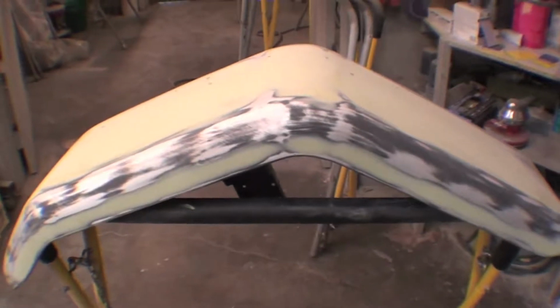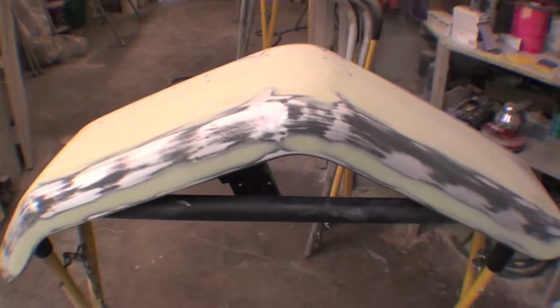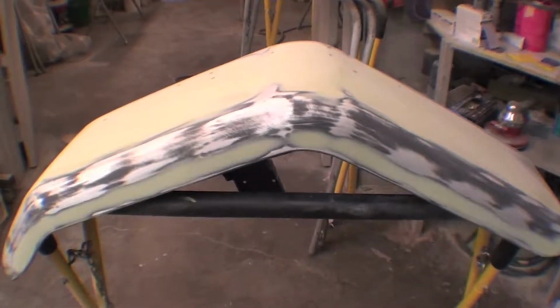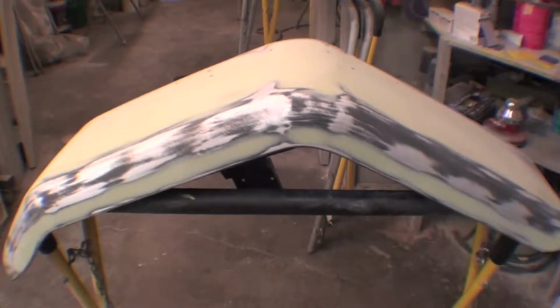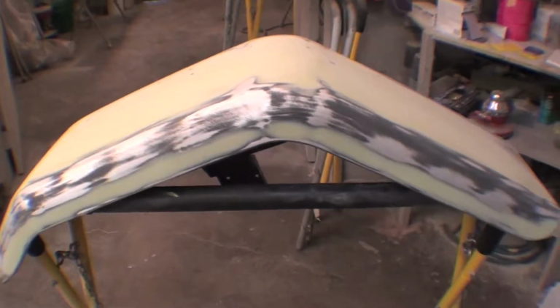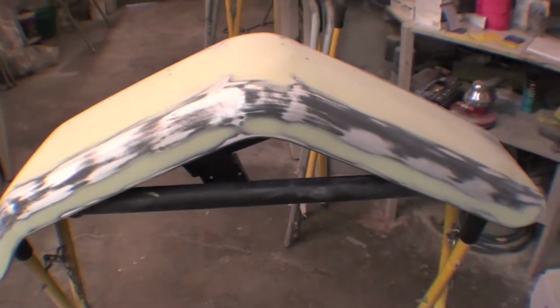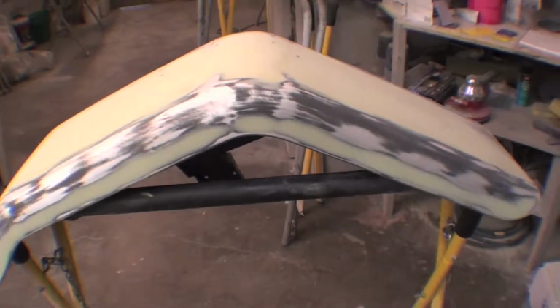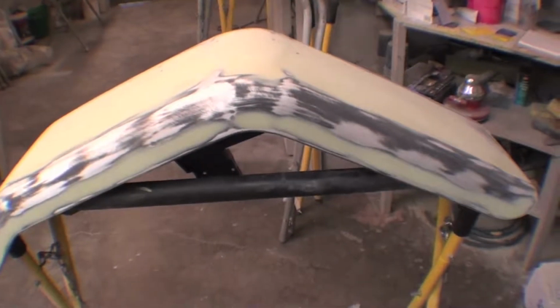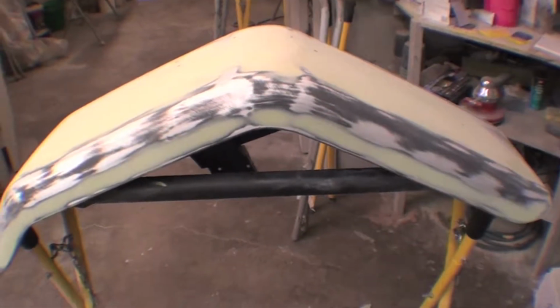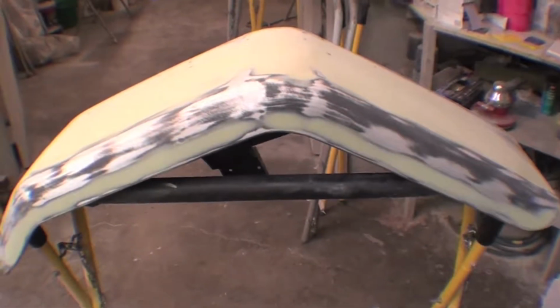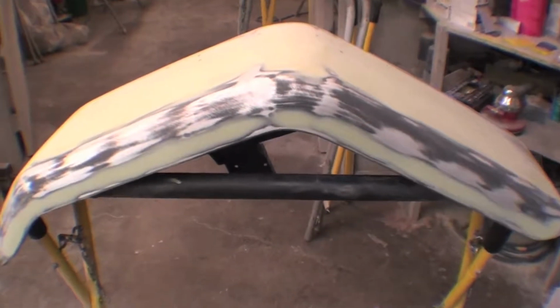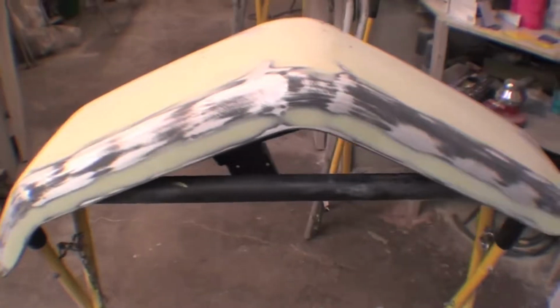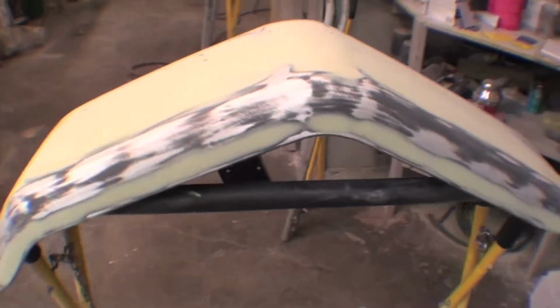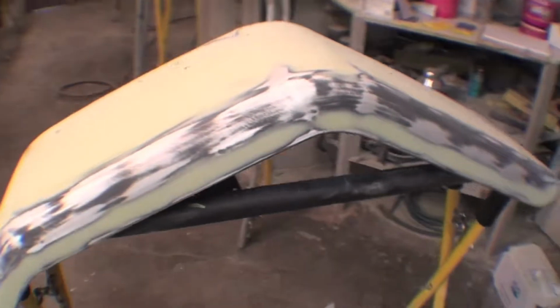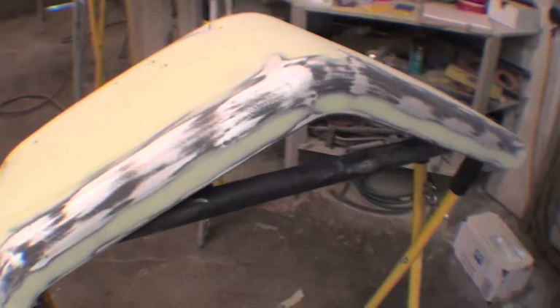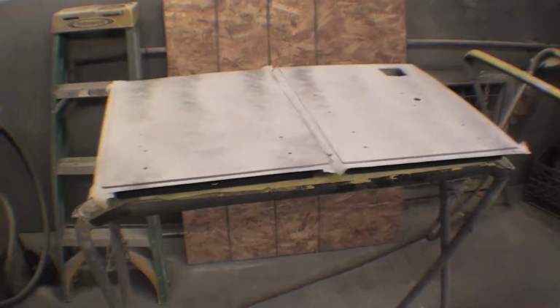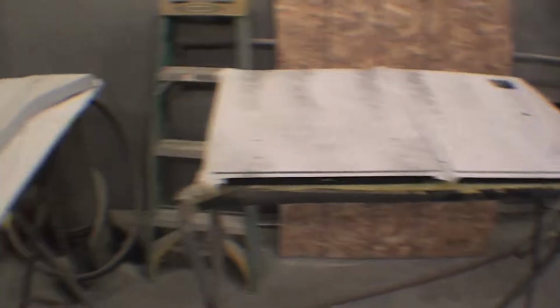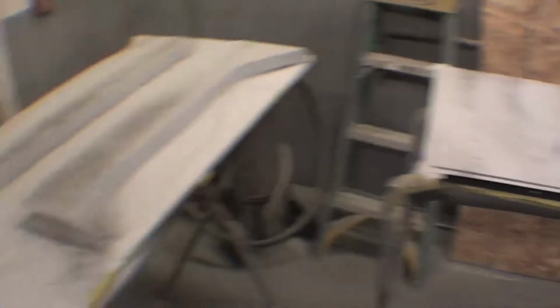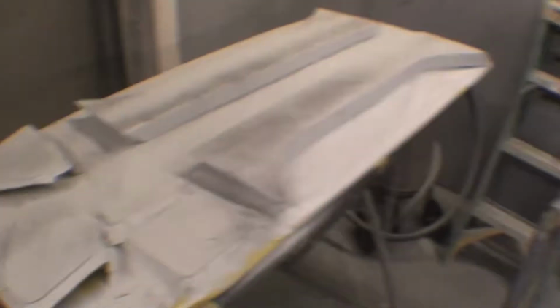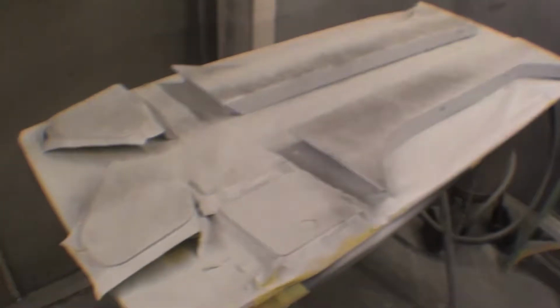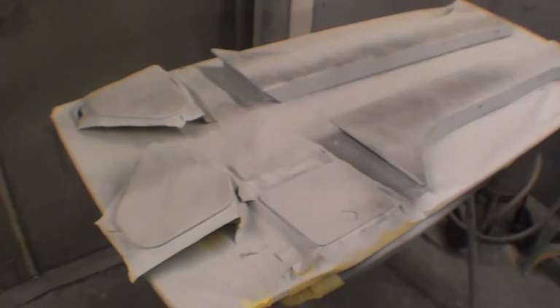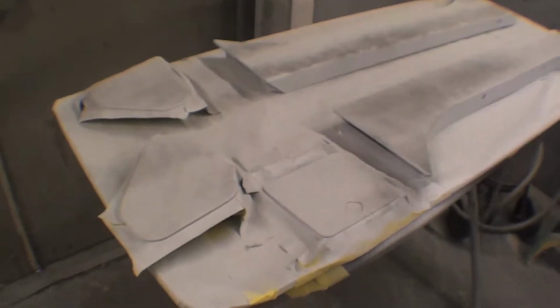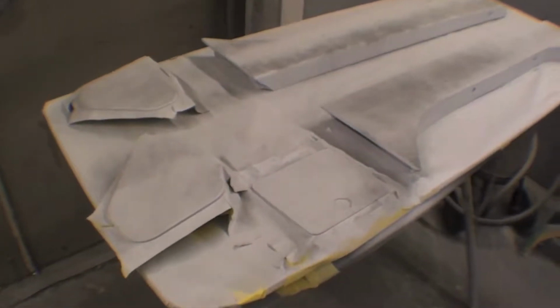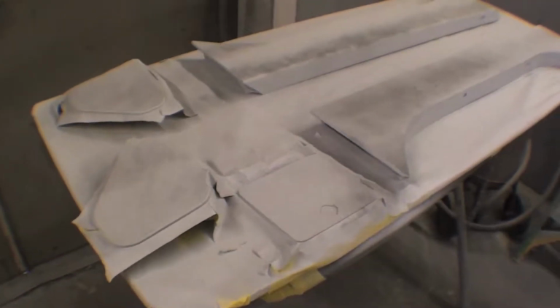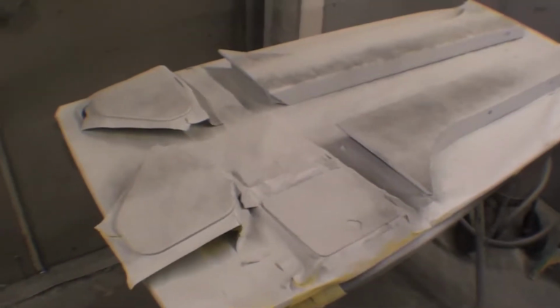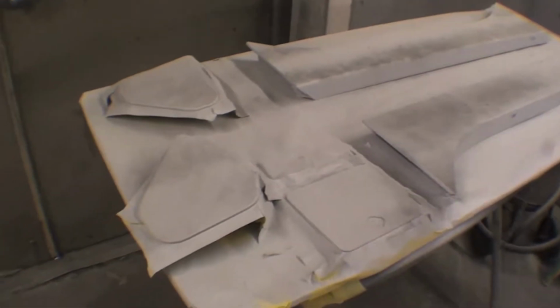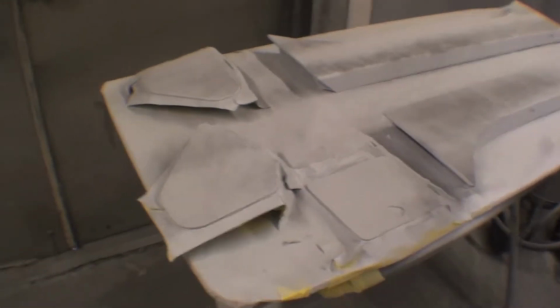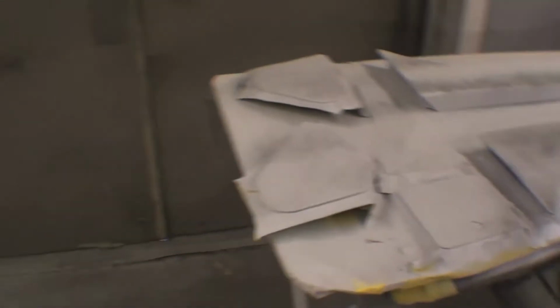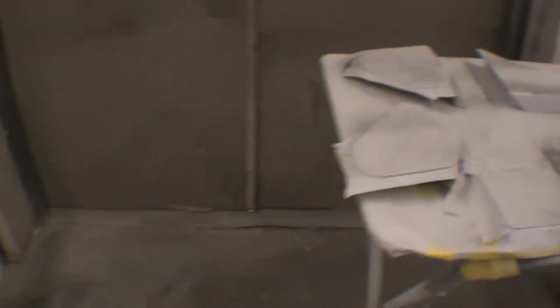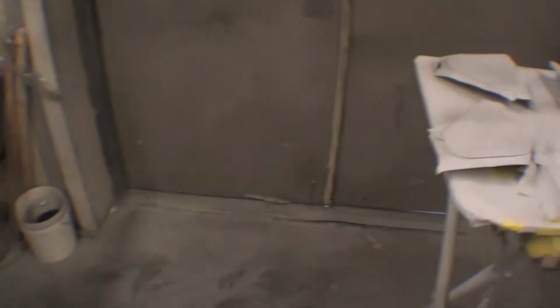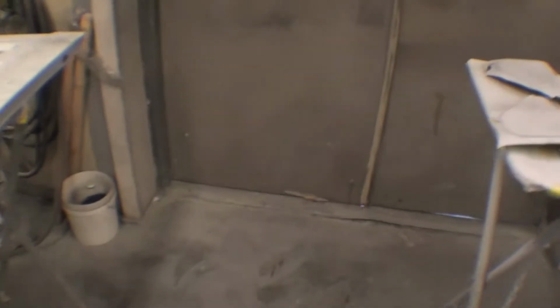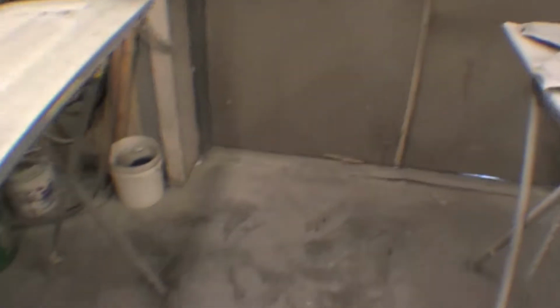Skim coating of the front fenders and other items is occurring as well. Come in here — notice some priming has gone on.